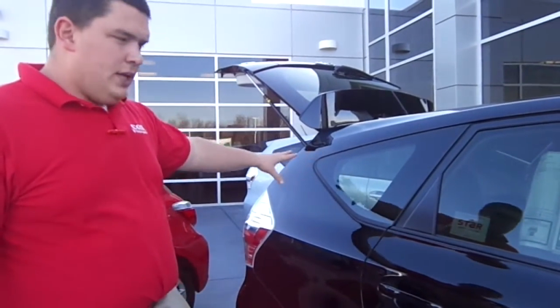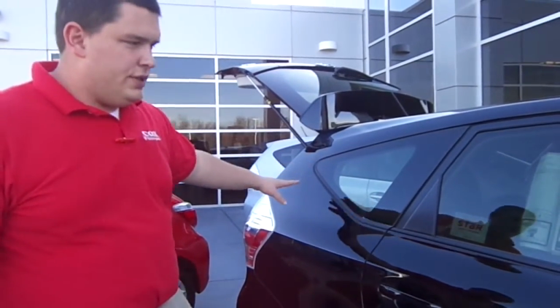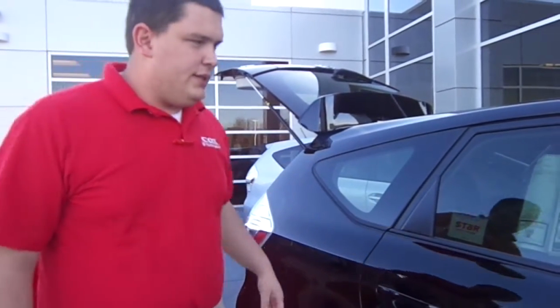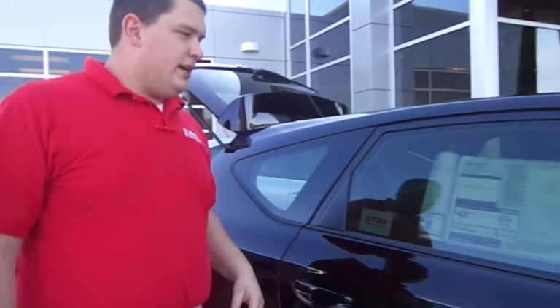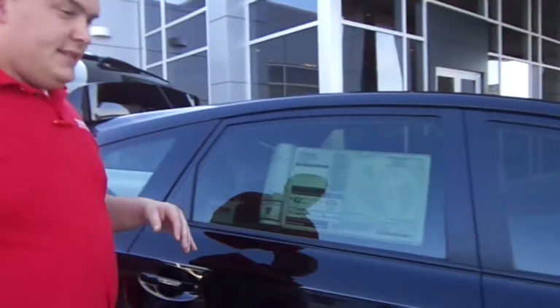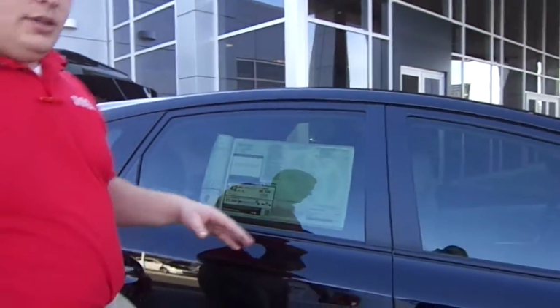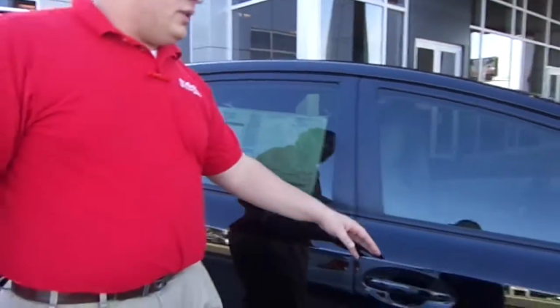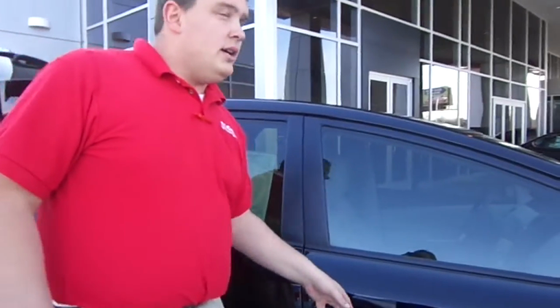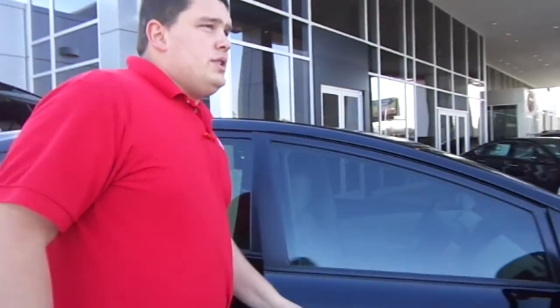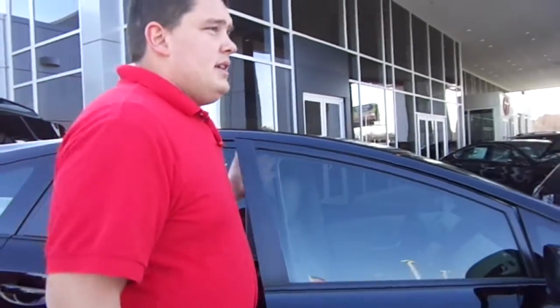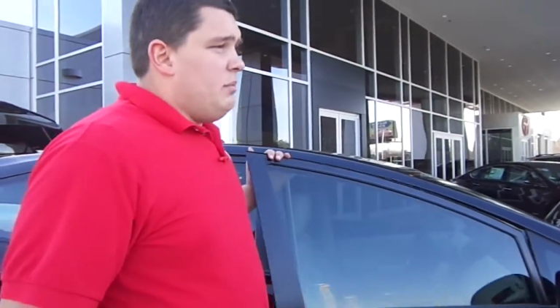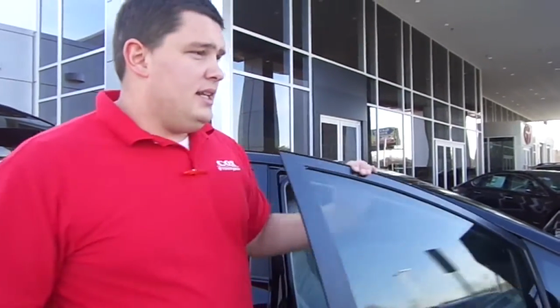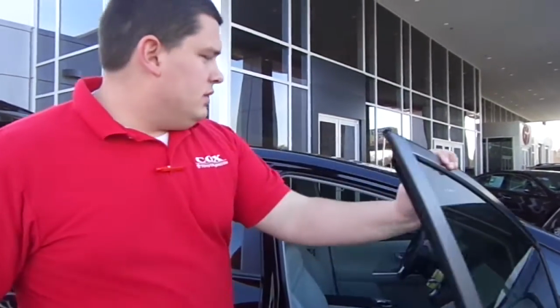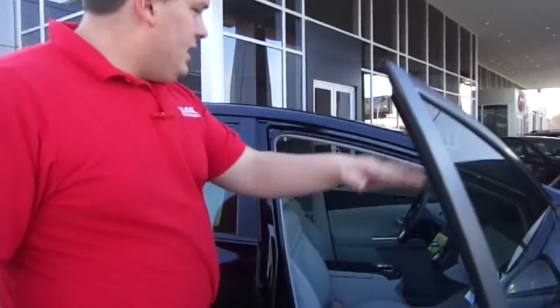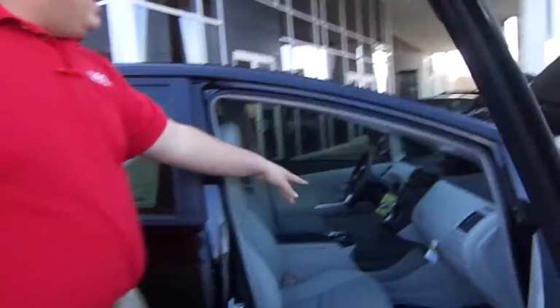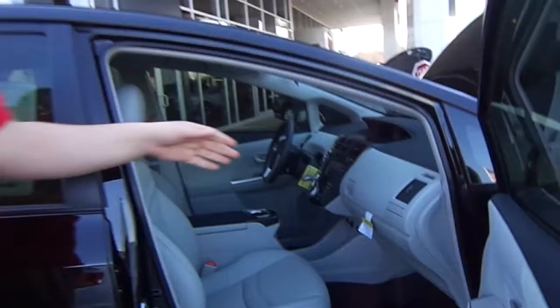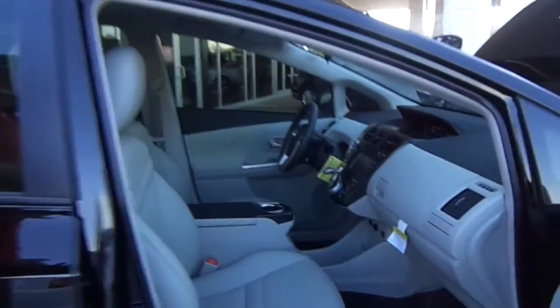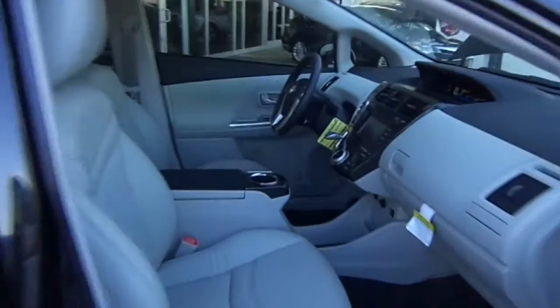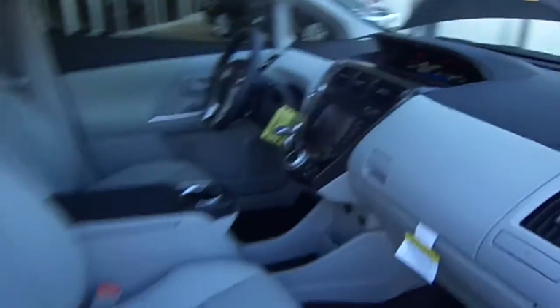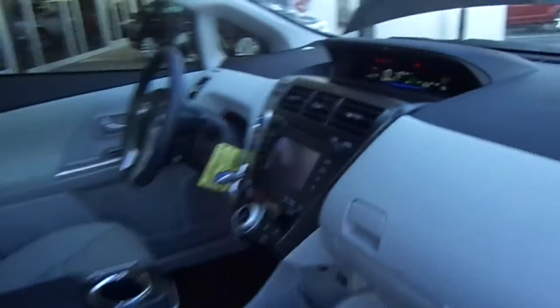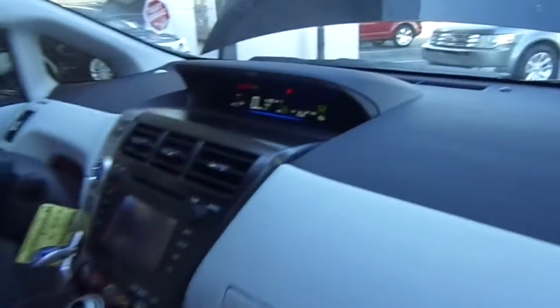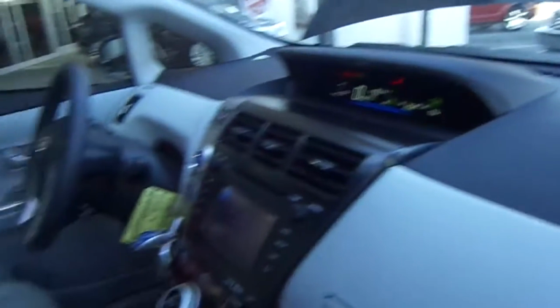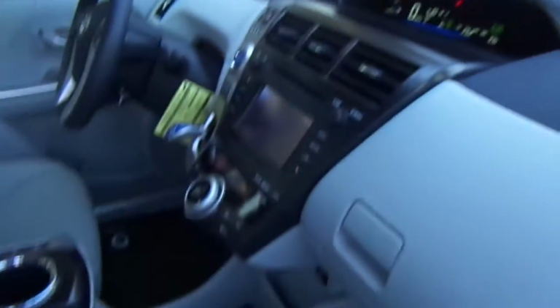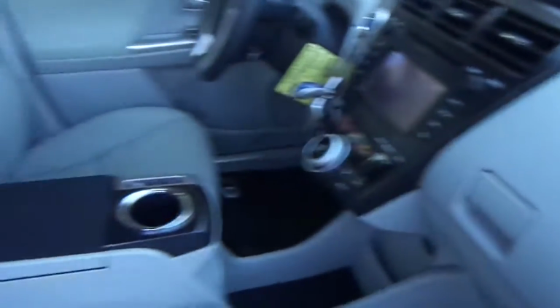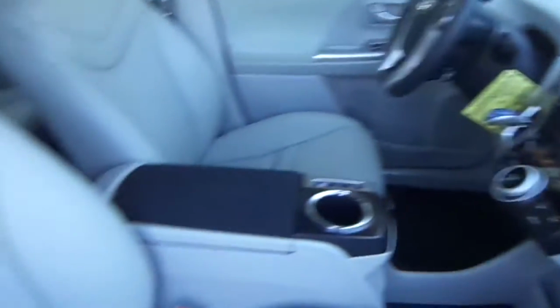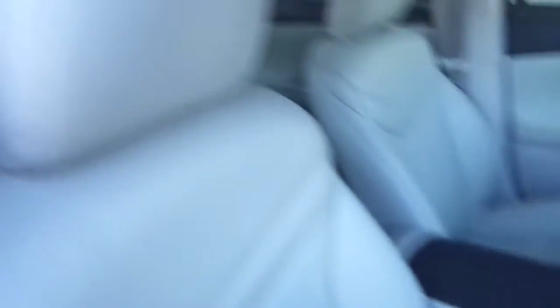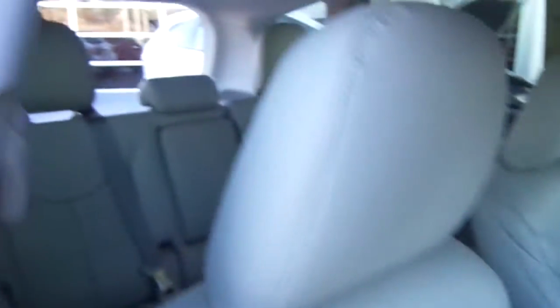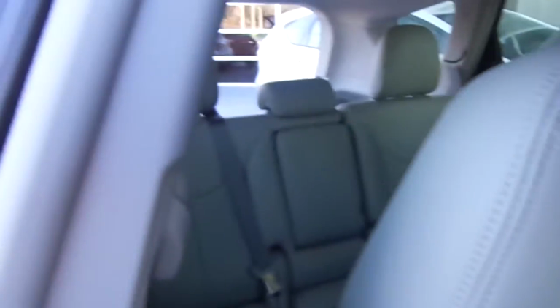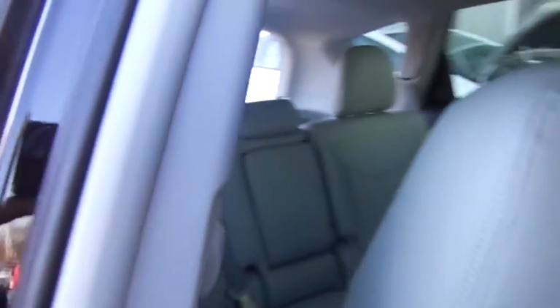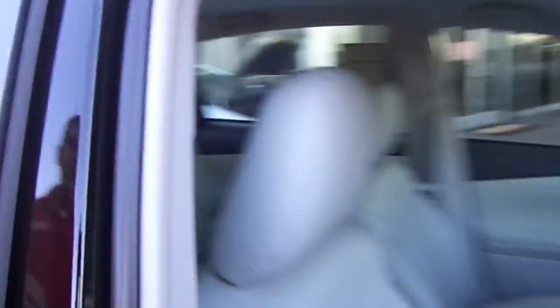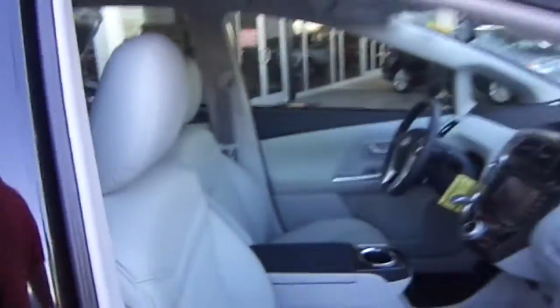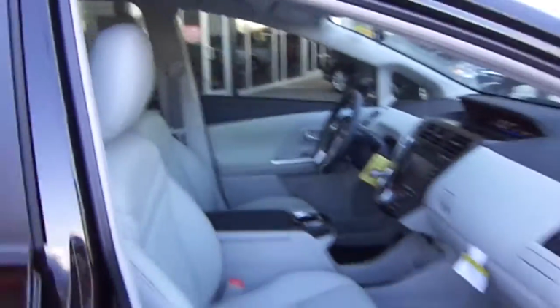You've got plenty of storage space here in the back. This particular model is the 3, which is the midline level. You've got navigation, a backup camera, and steering wheel radio controls along with Bluetooth integration for your phone and music.